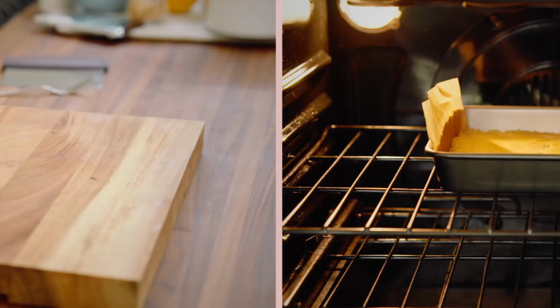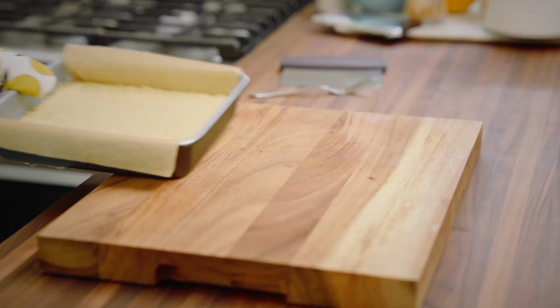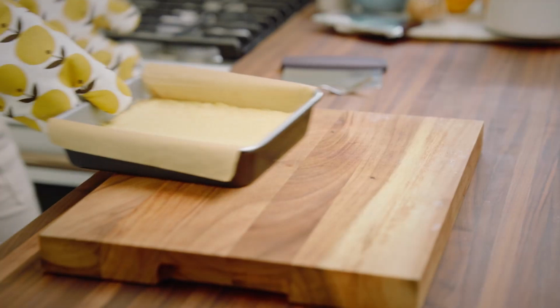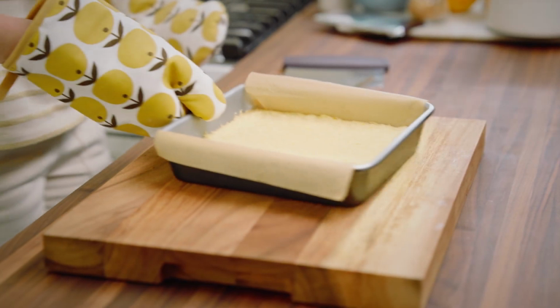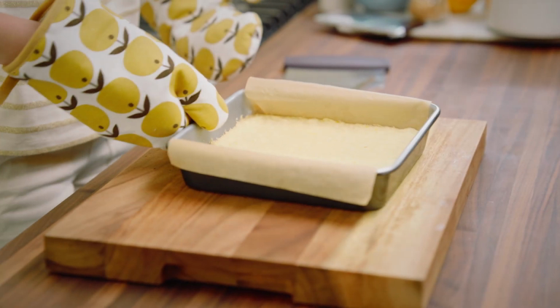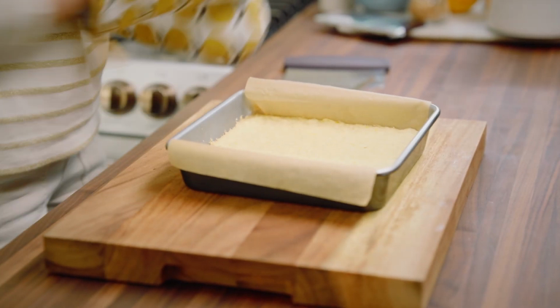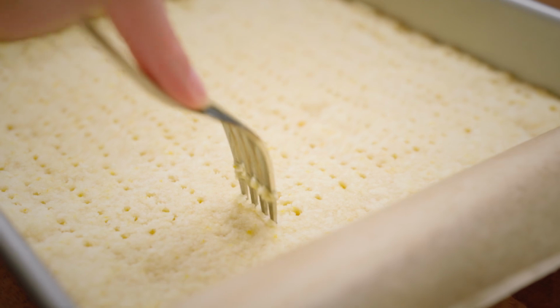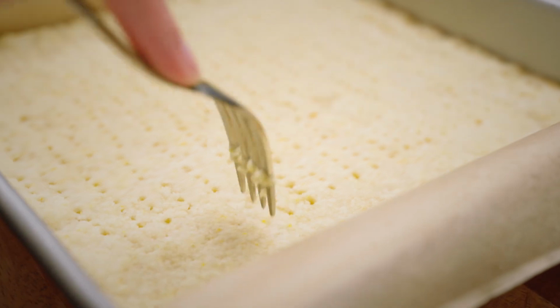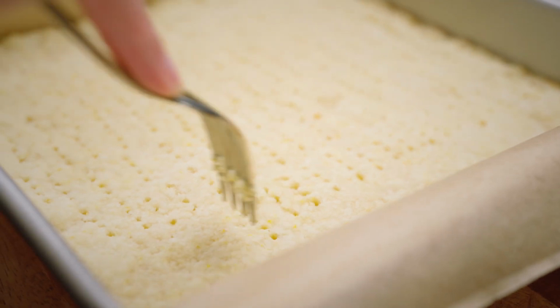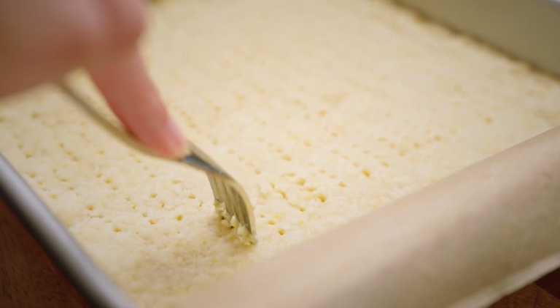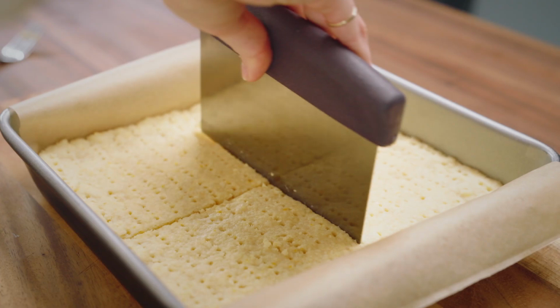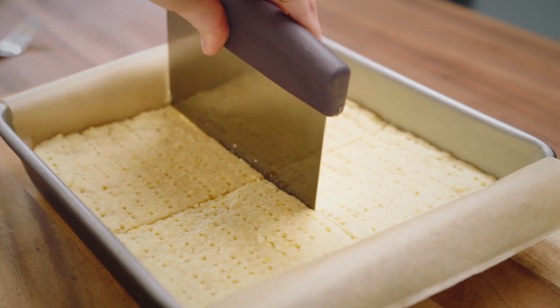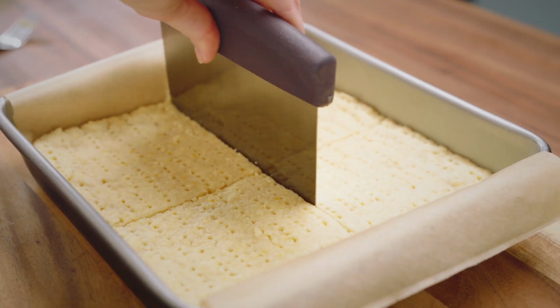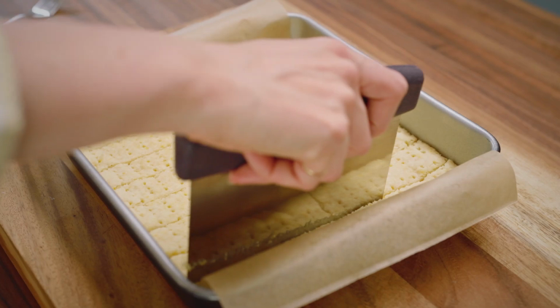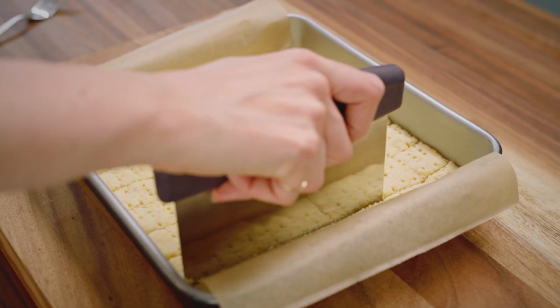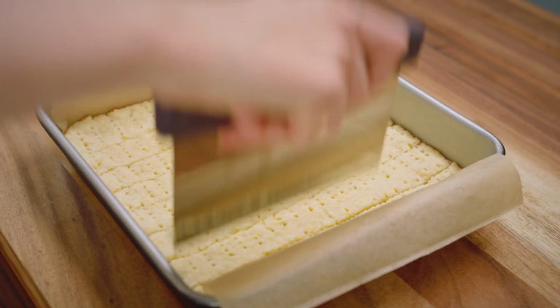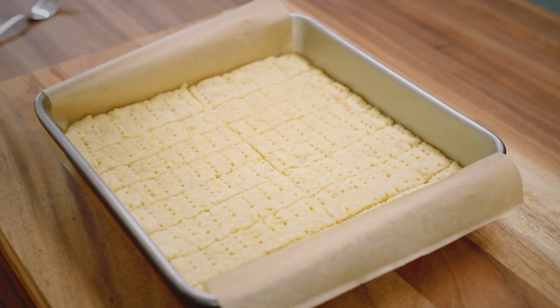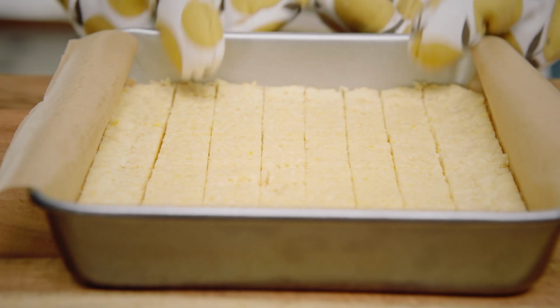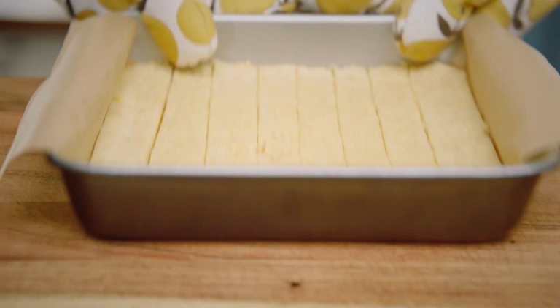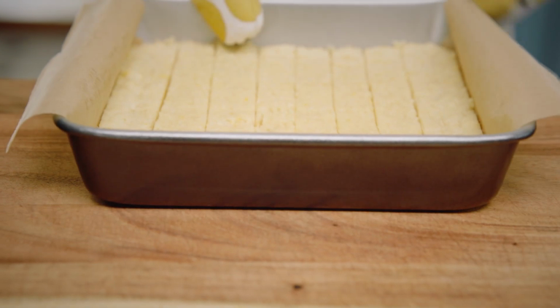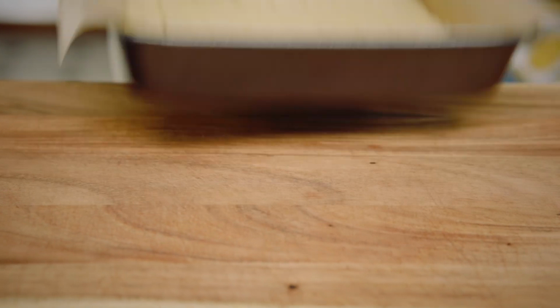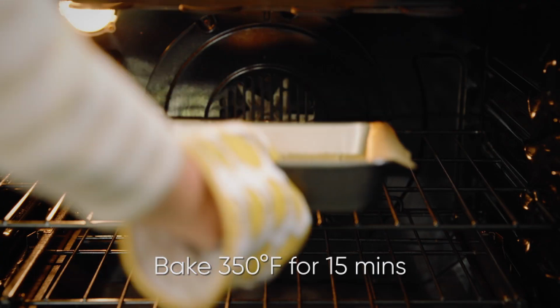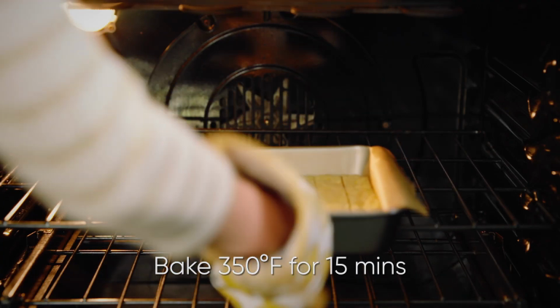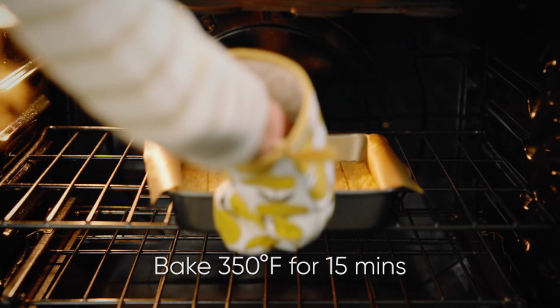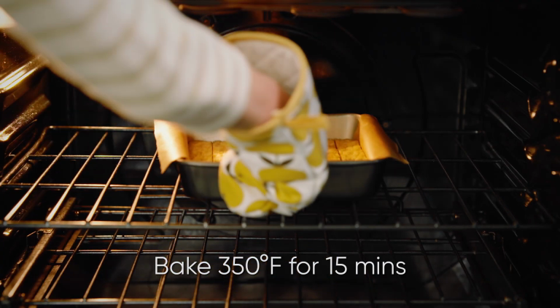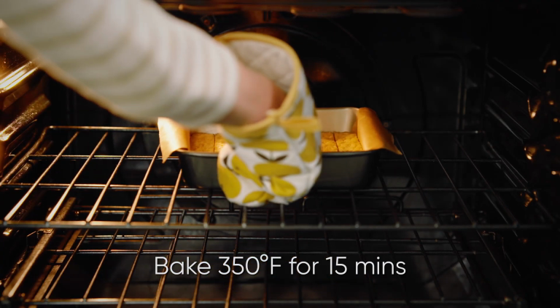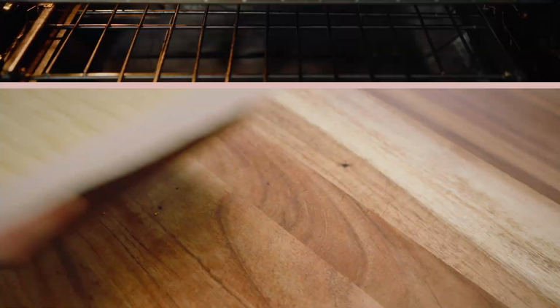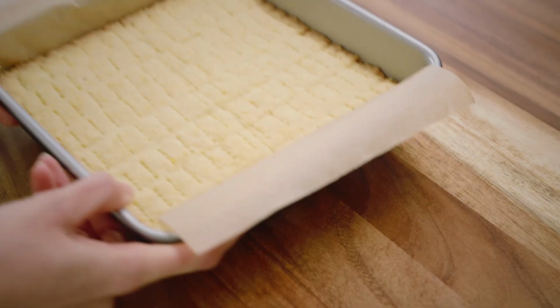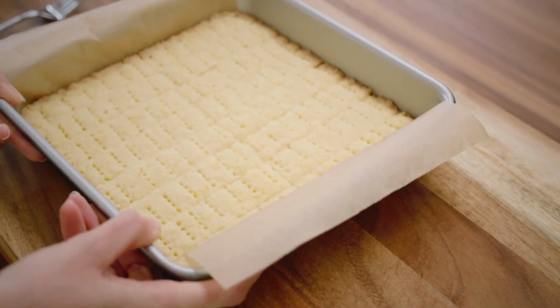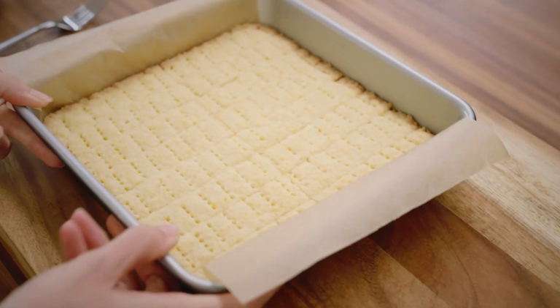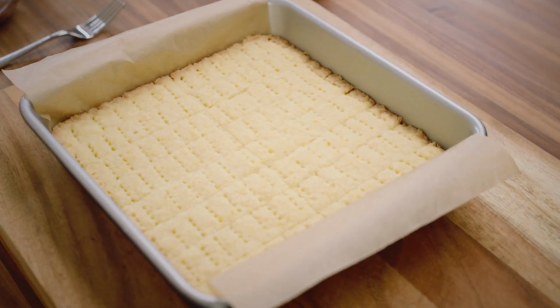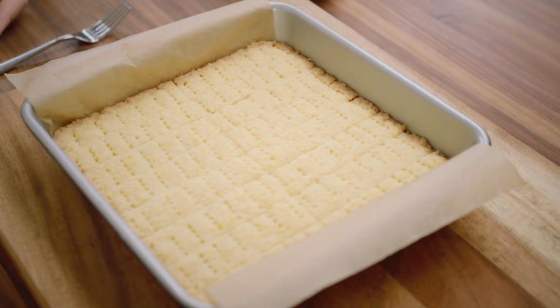These are not done baking just yet. Dock that with a fork for even baking and cut into 16 shortbread fingers. Pop those back into the 350 oven for 15 more minutes. These shortbread are now fully baked and cooled.